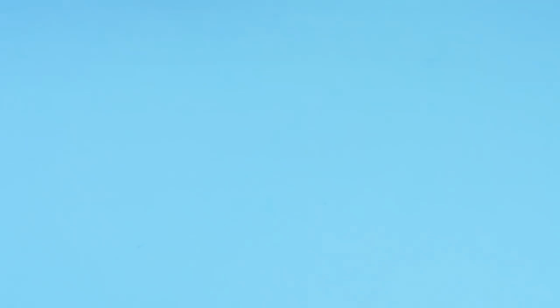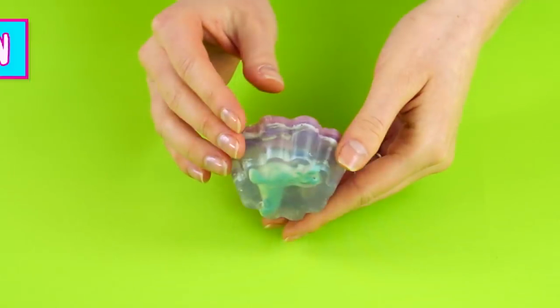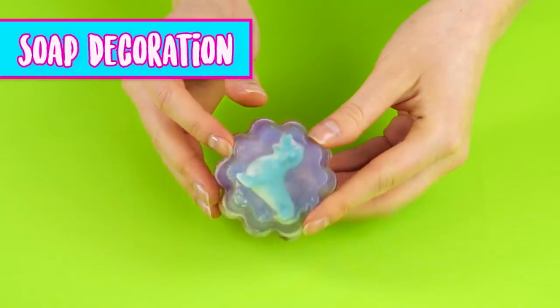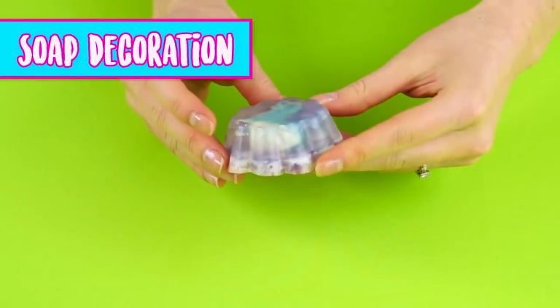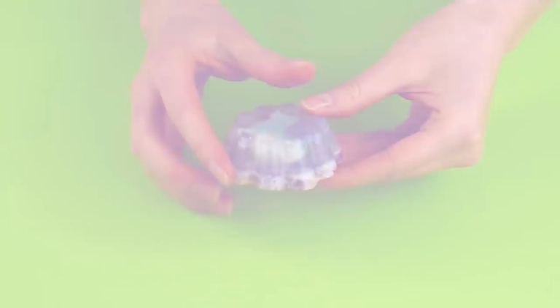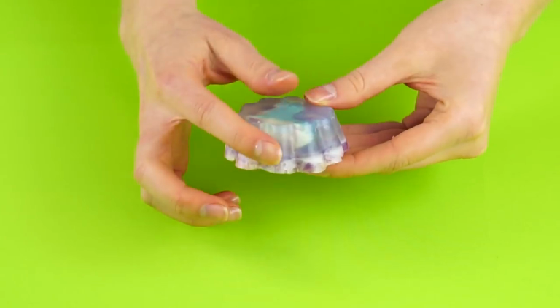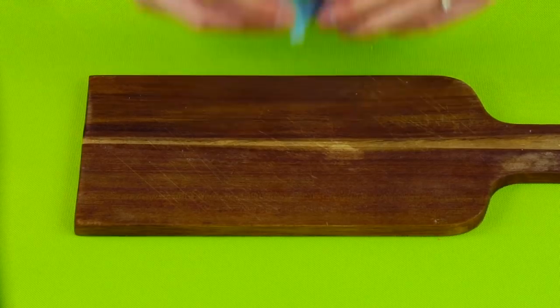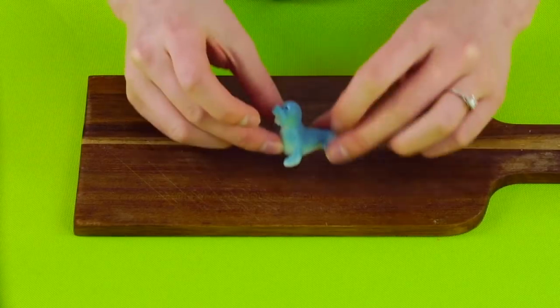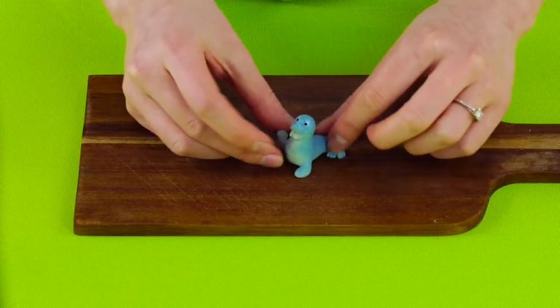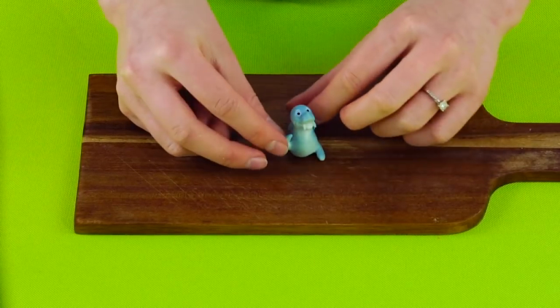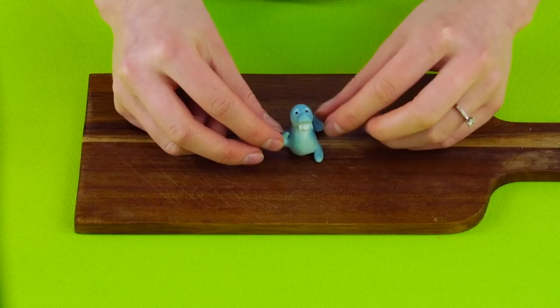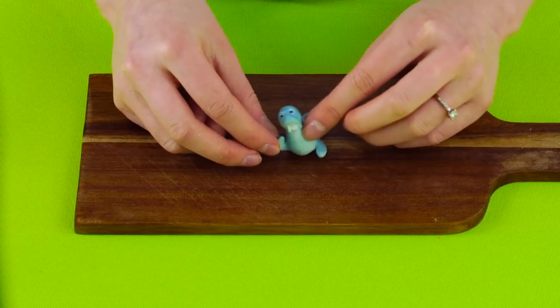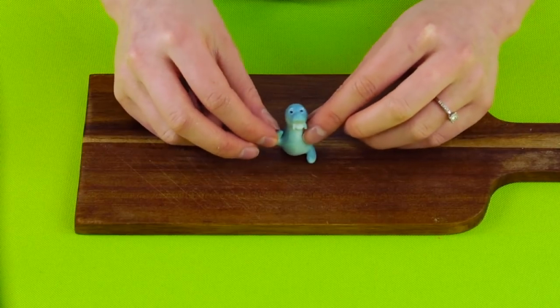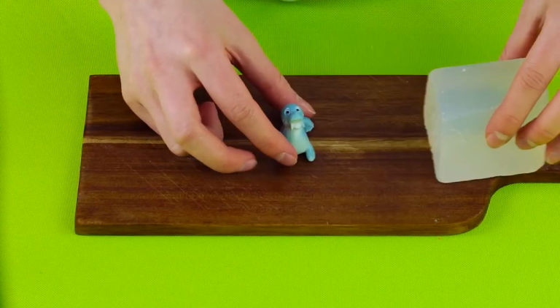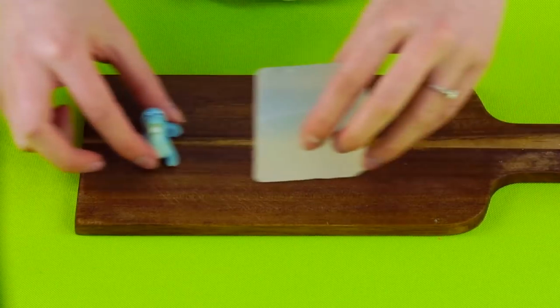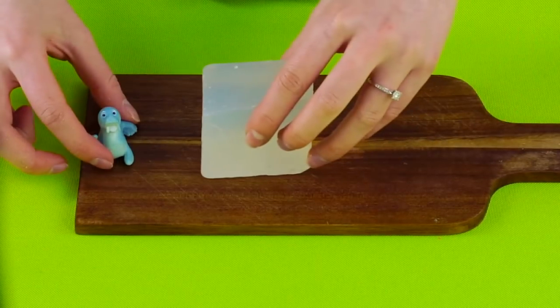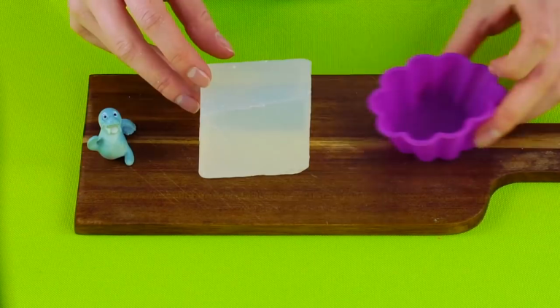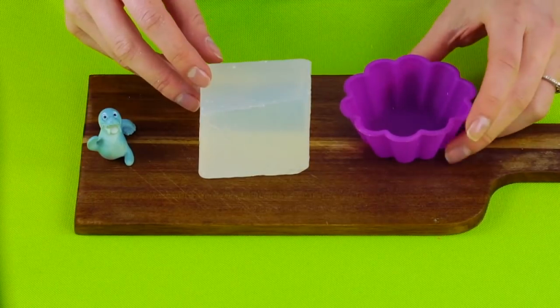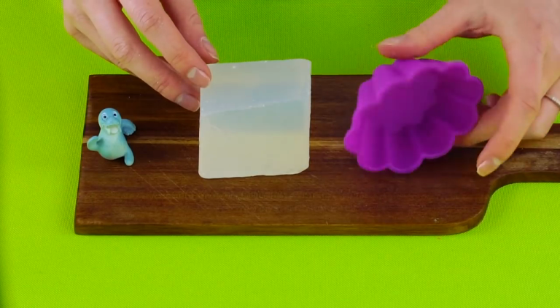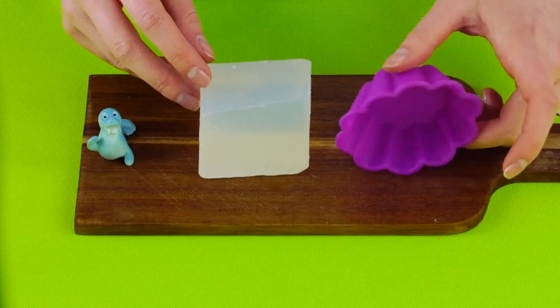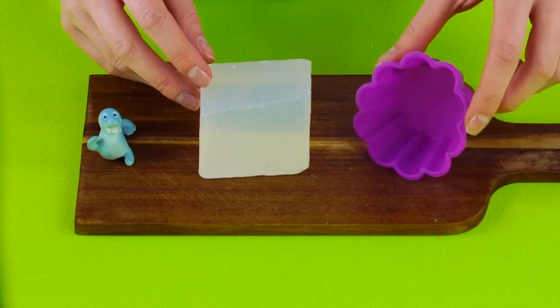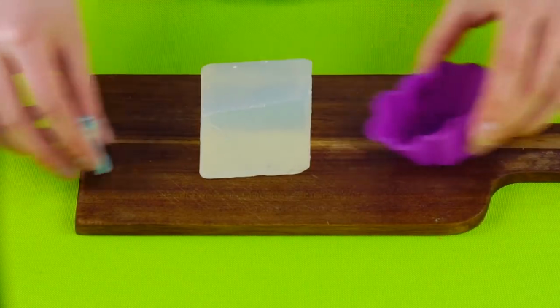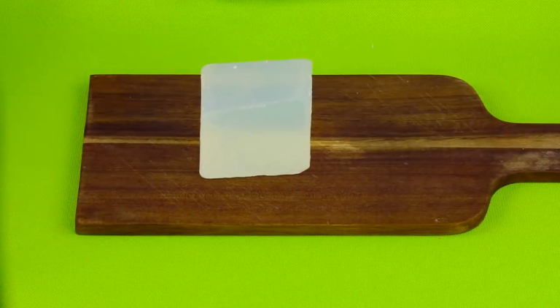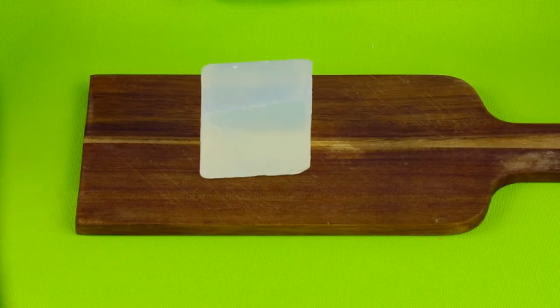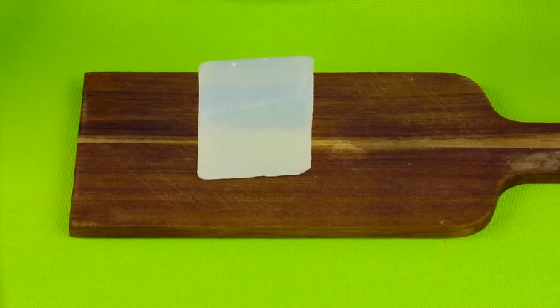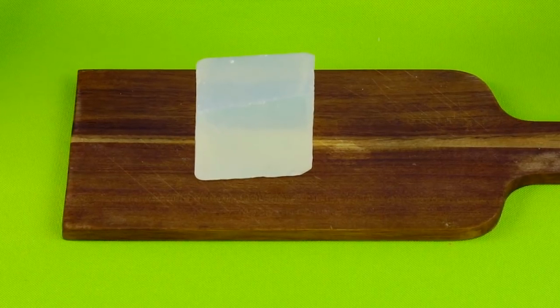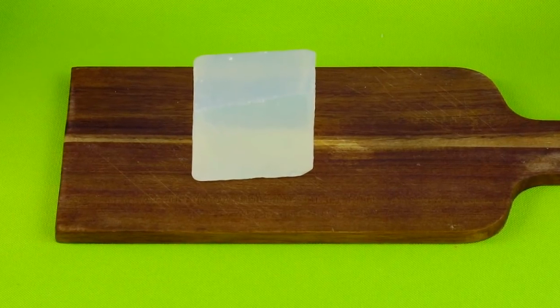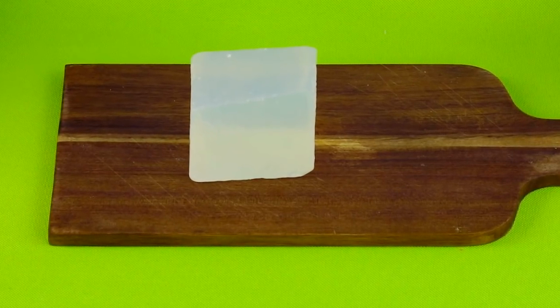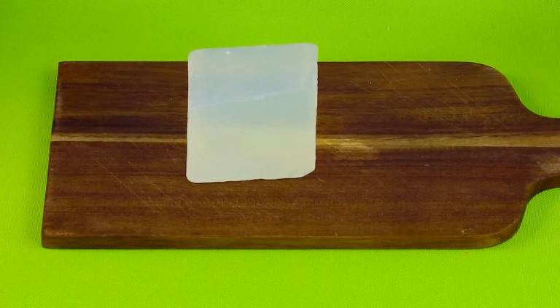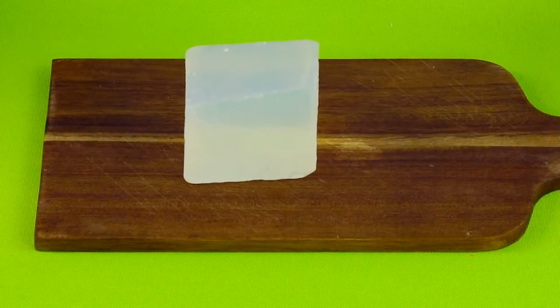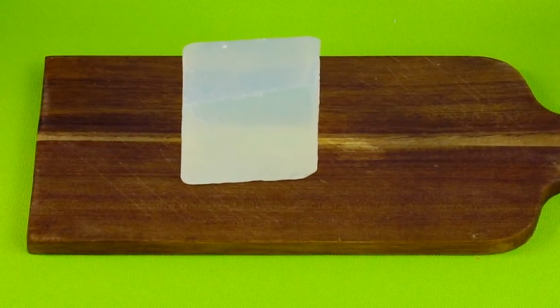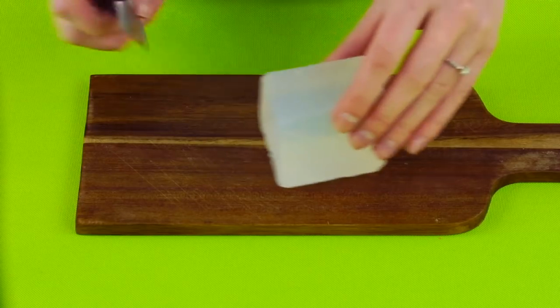Soap decoration. For this hack, you'll need a cute little toy or decoration, a bar of glycerin soap, and a rubber baking mold. Glycerin soap works best for this project because it's clear and easy to see through.